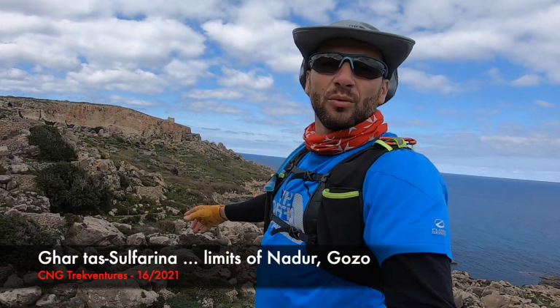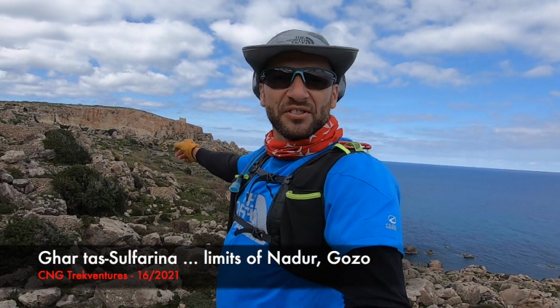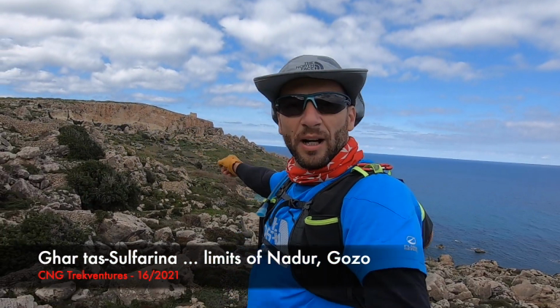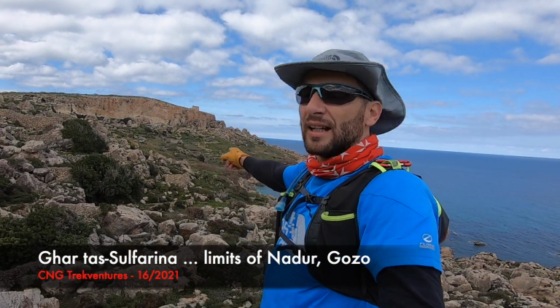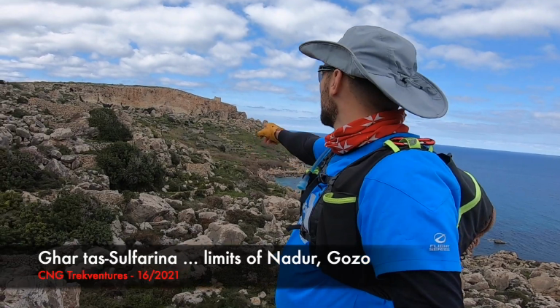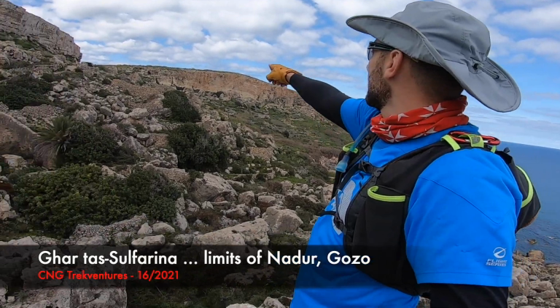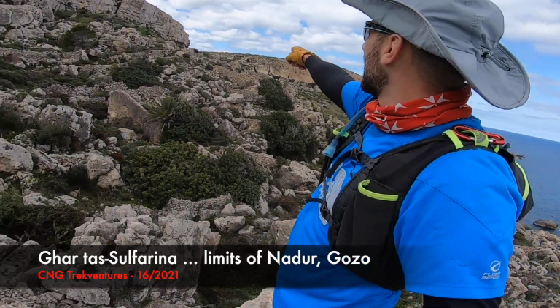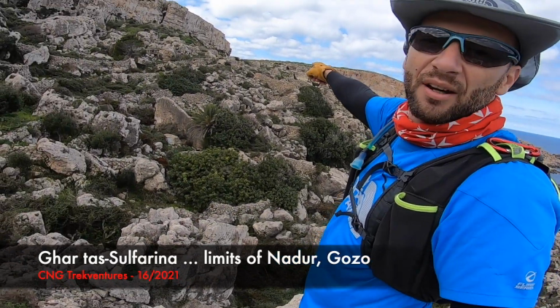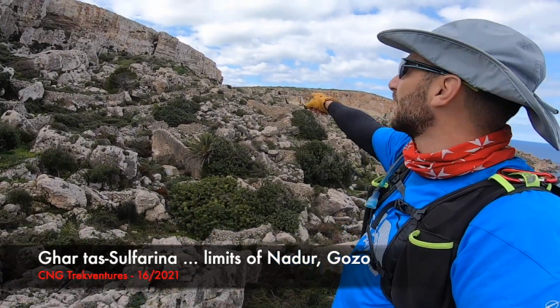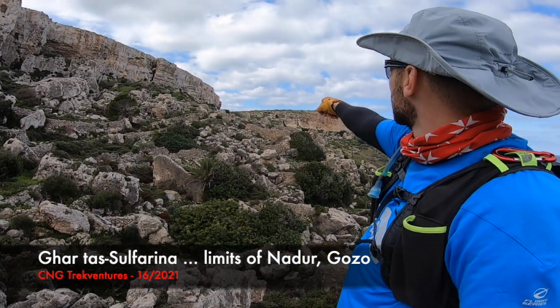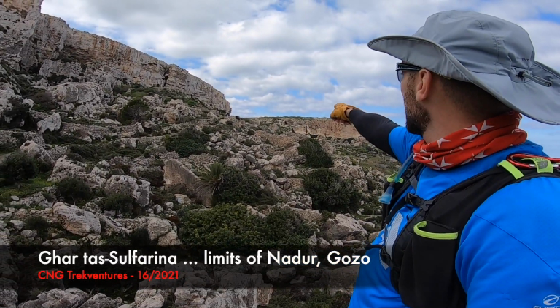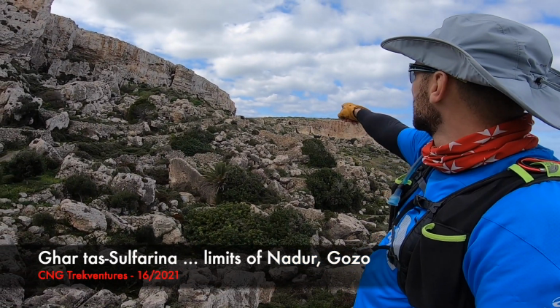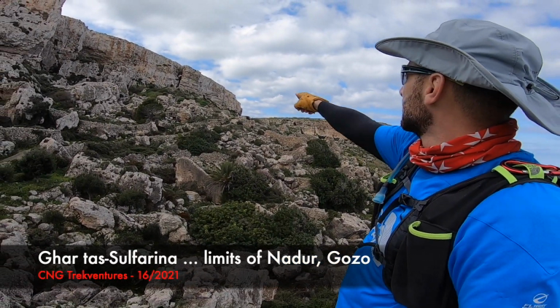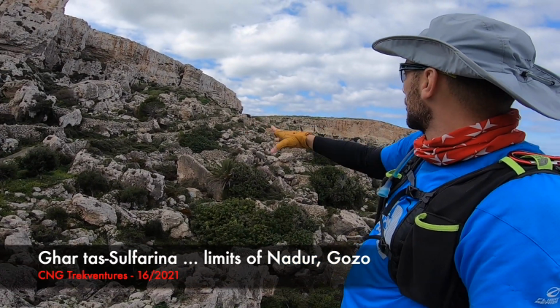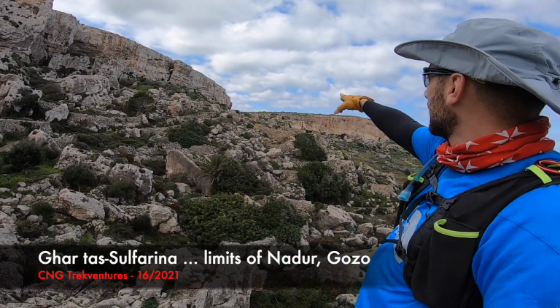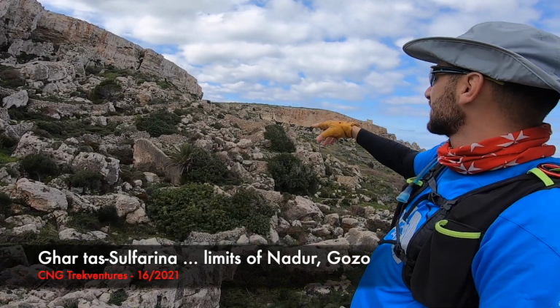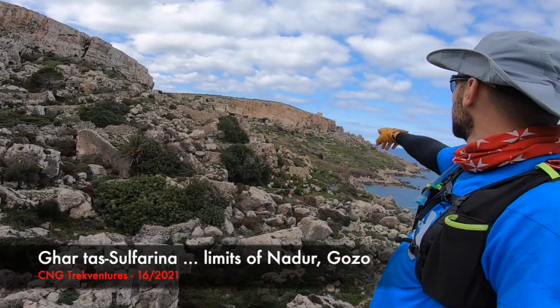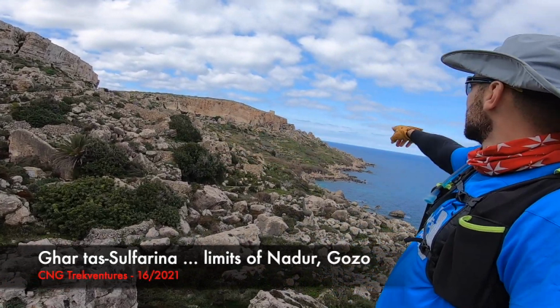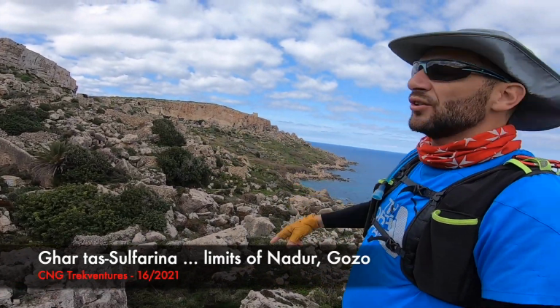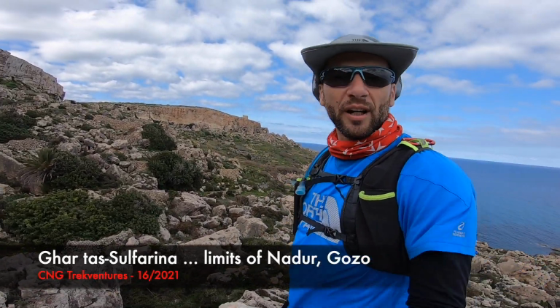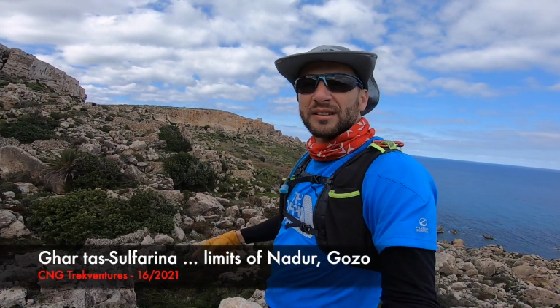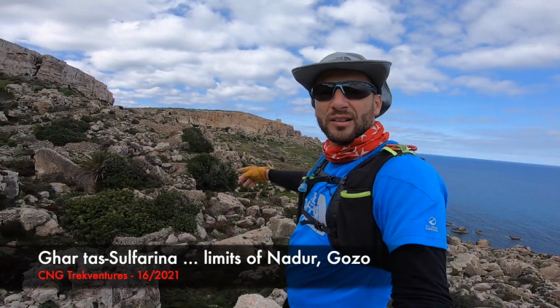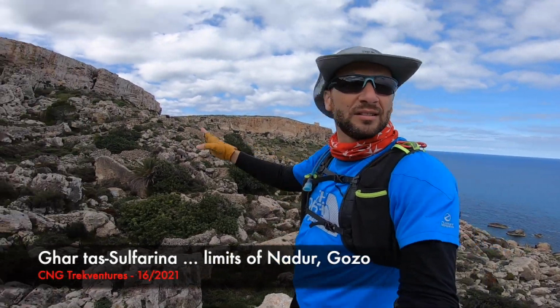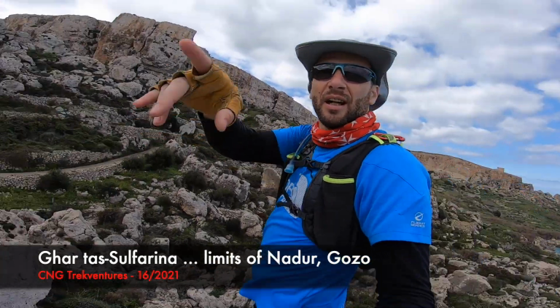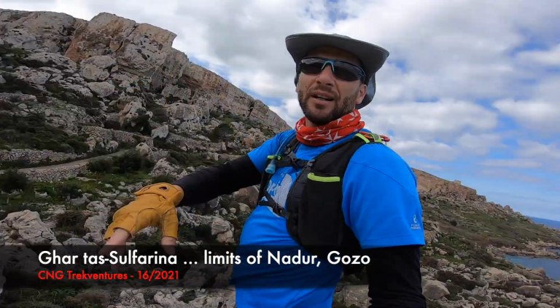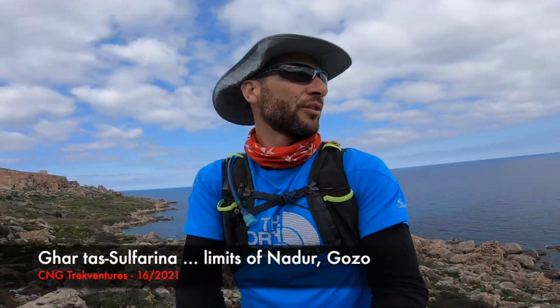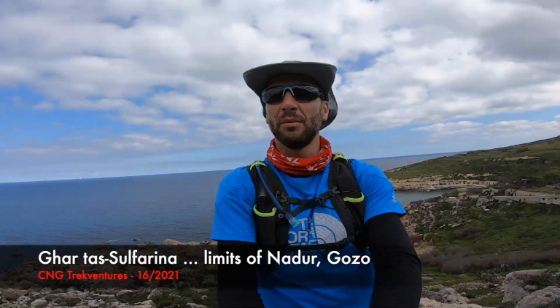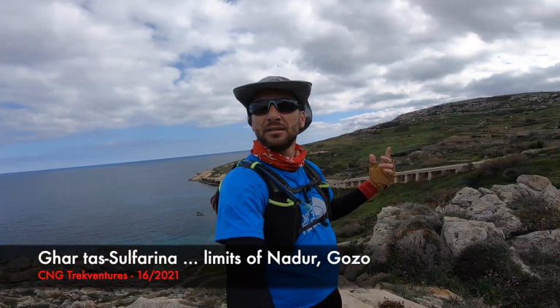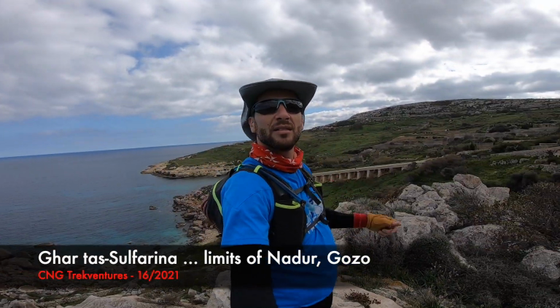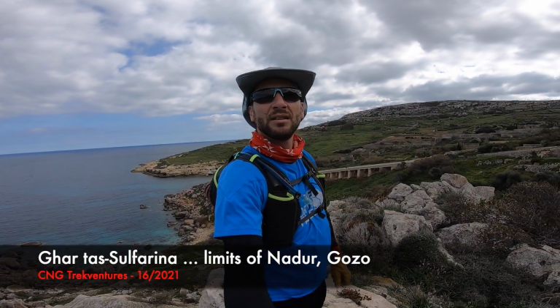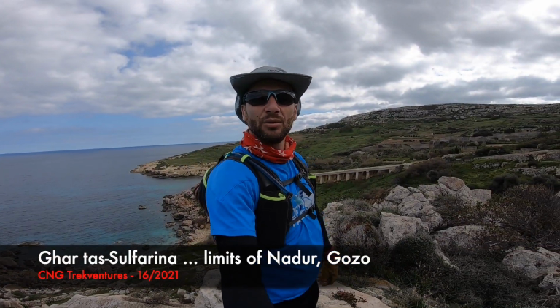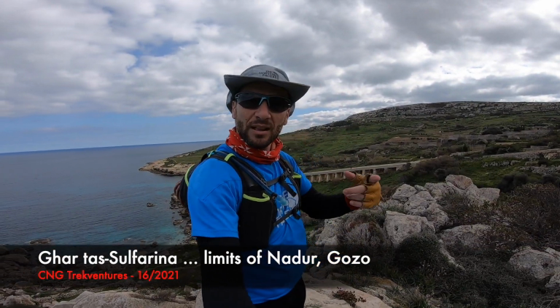With the Mr. Rocks behind us guys, we're going up that cave over there. There's a cave. We'll be going past here and overlooking the Mr. Rocks and the Dahlet Qorrot behind me, as you can see. So let's go.